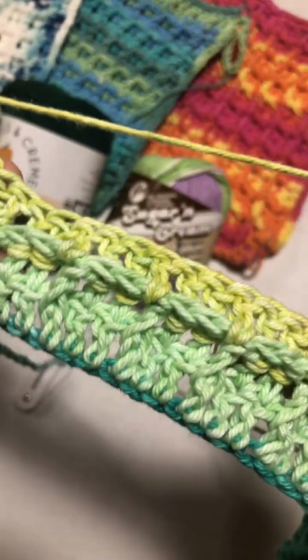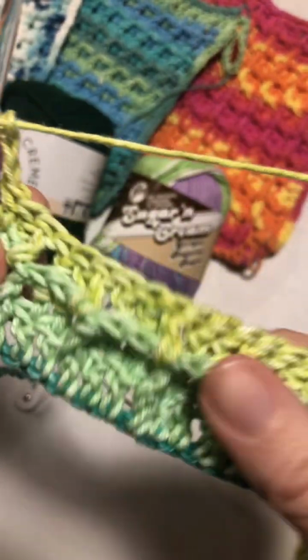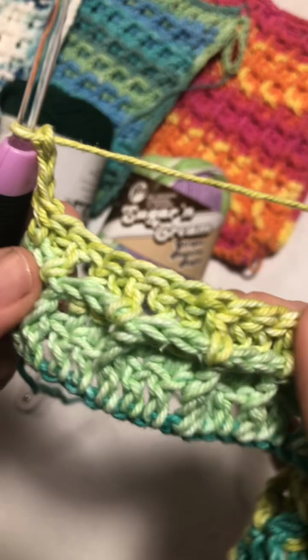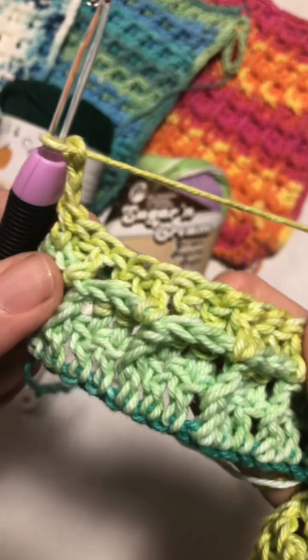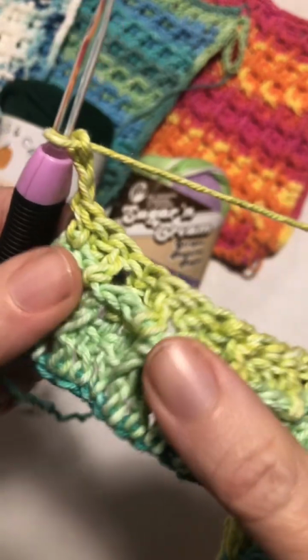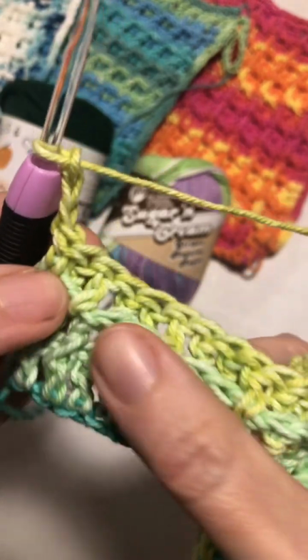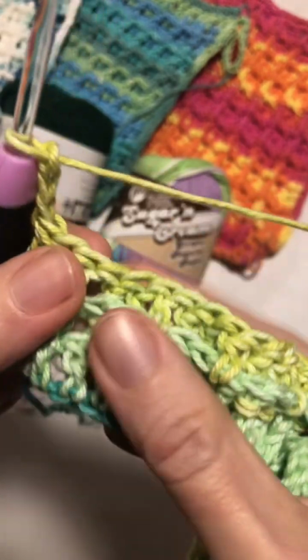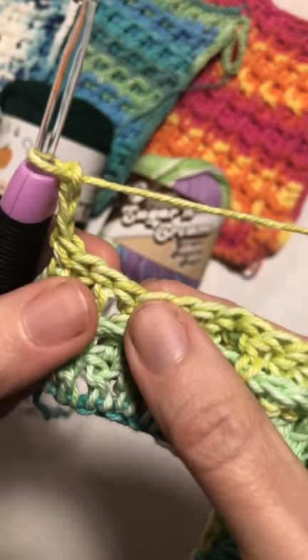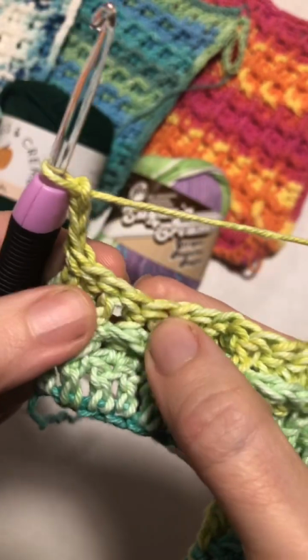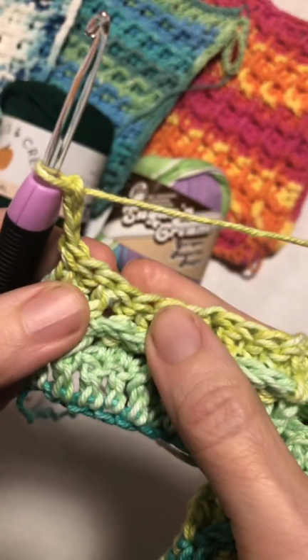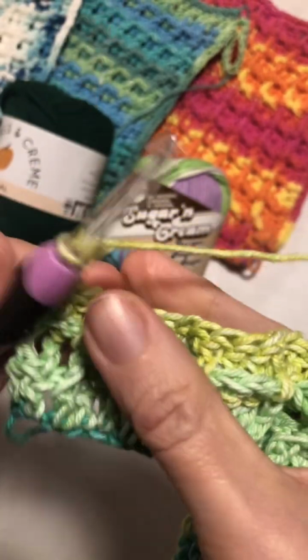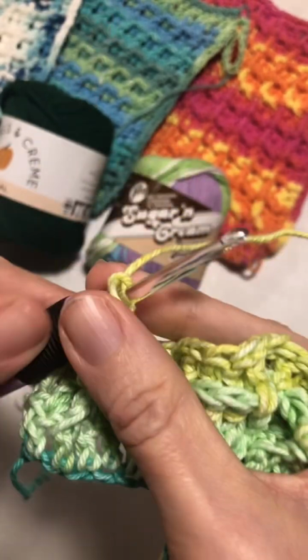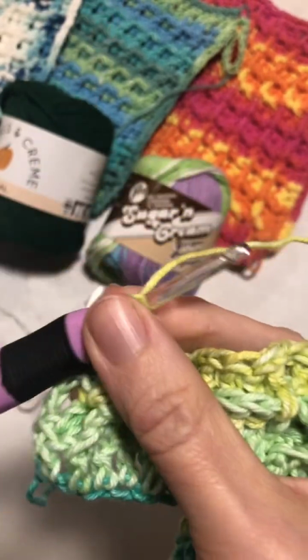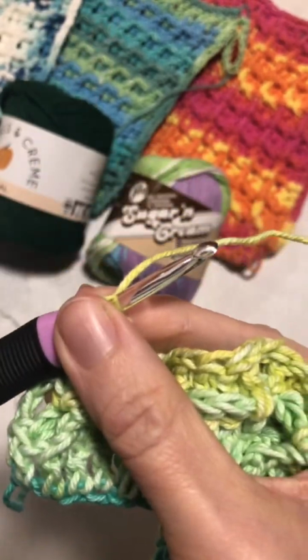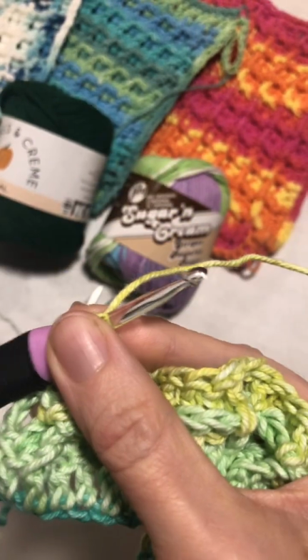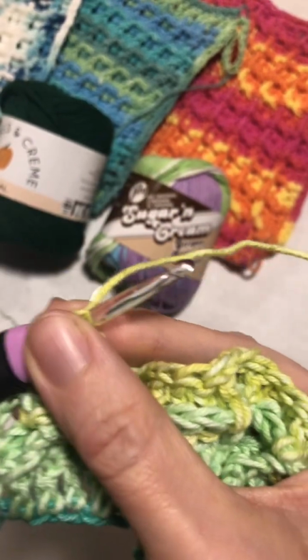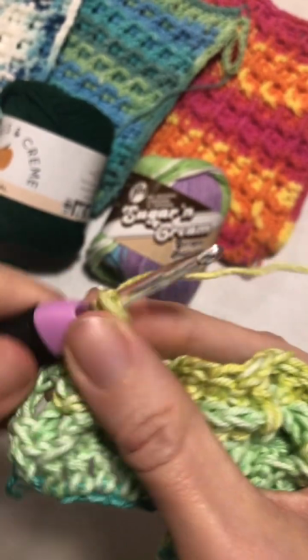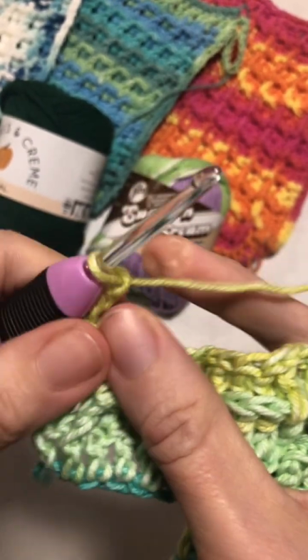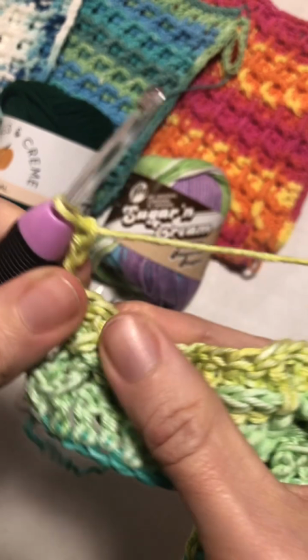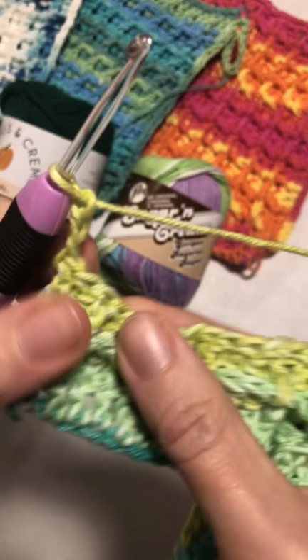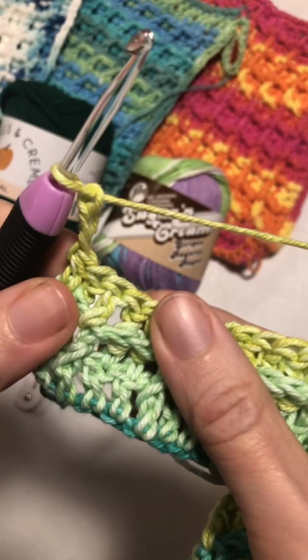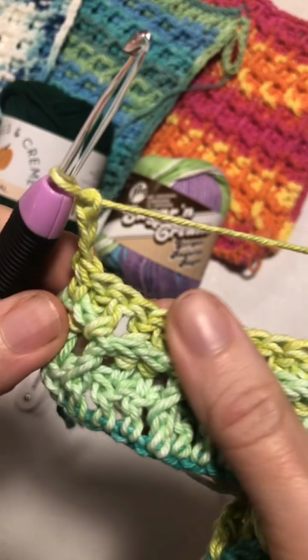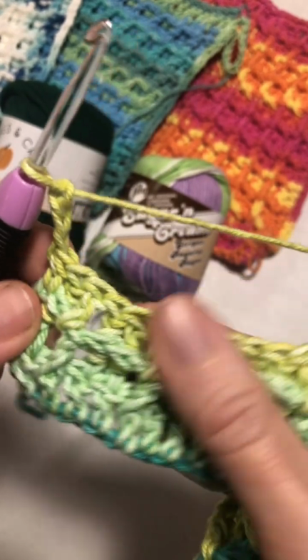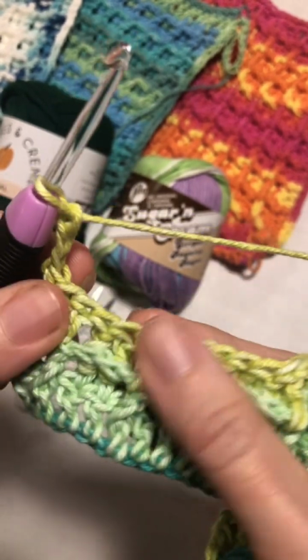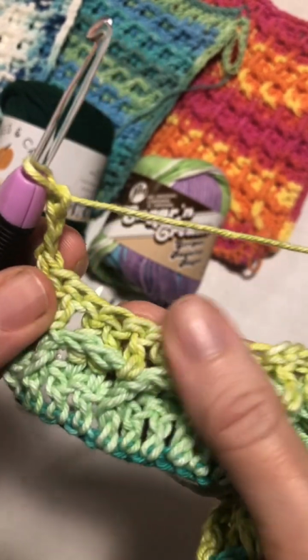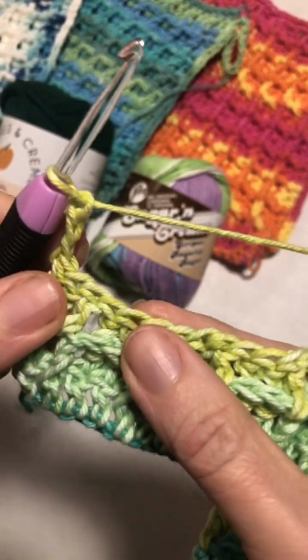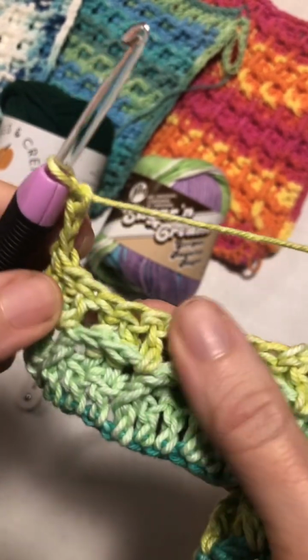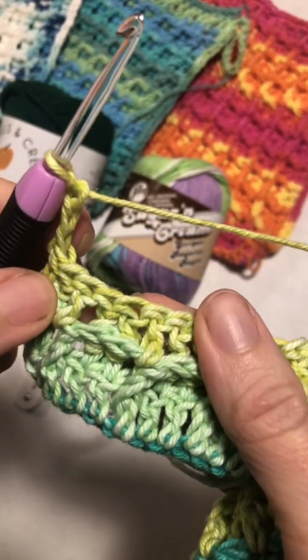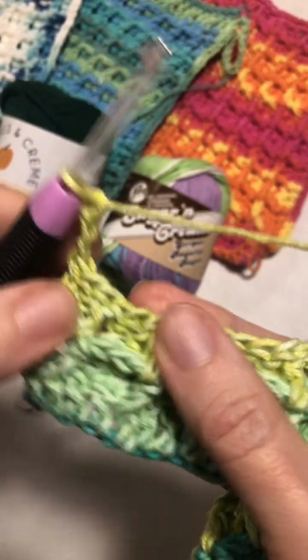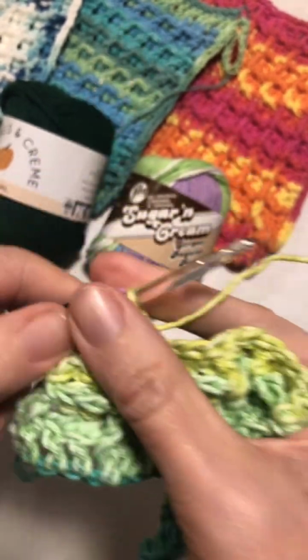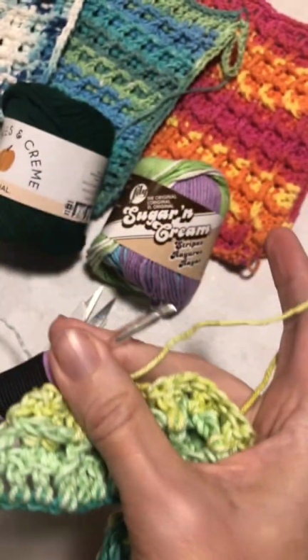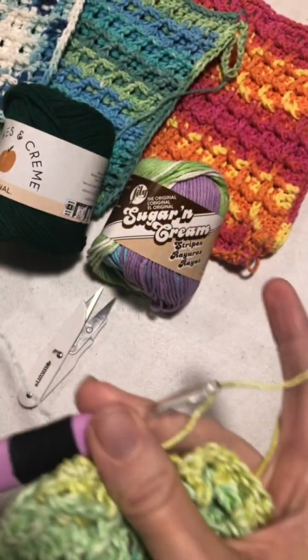And that is what you get. Repeat rows two and three until it is as big as you want.